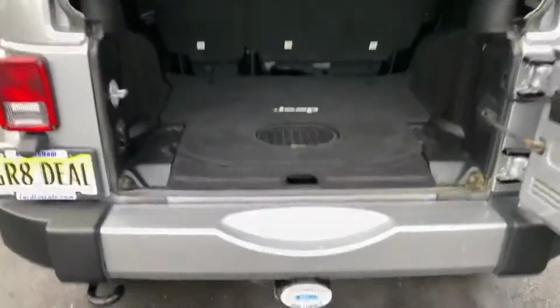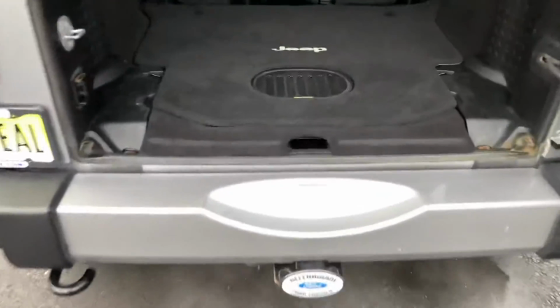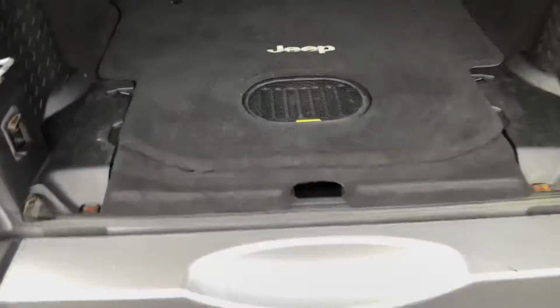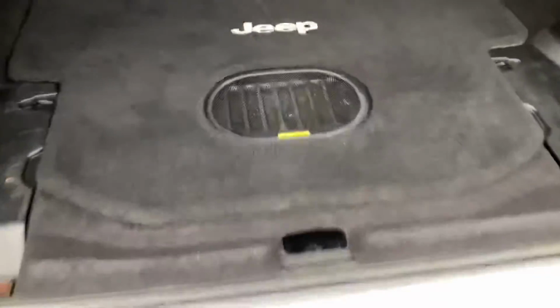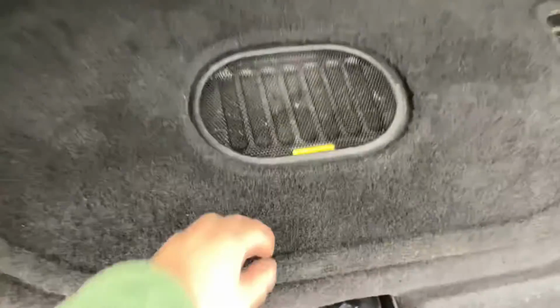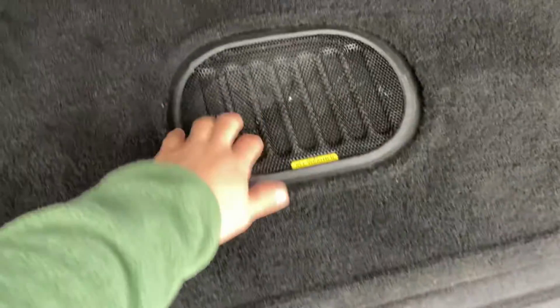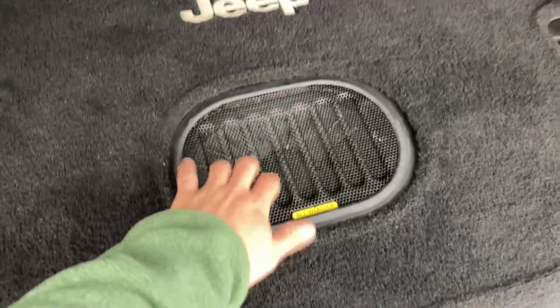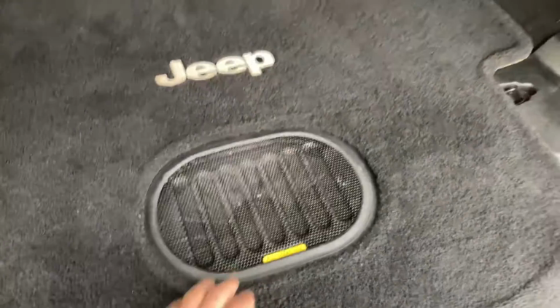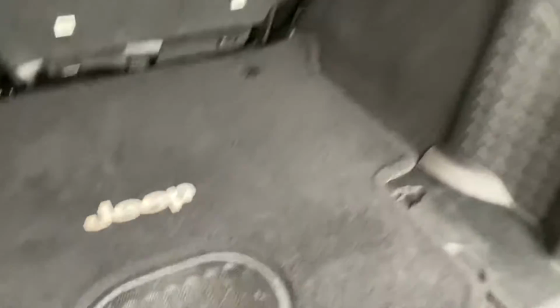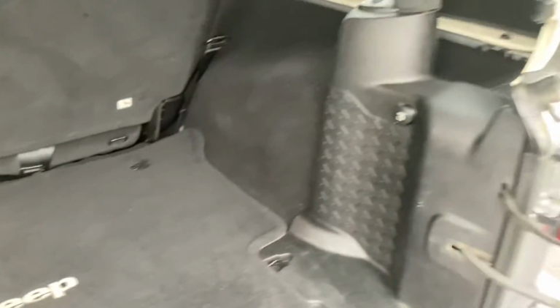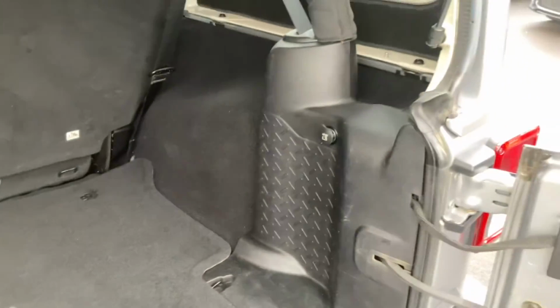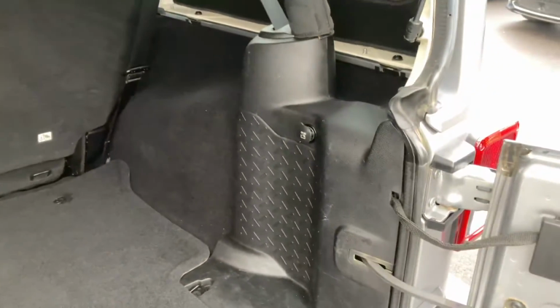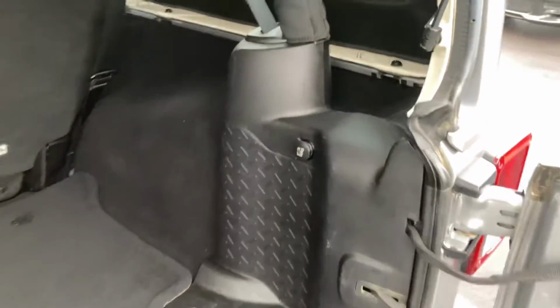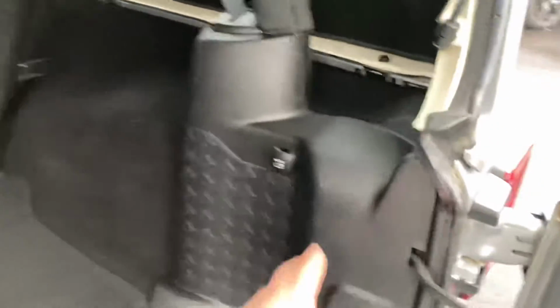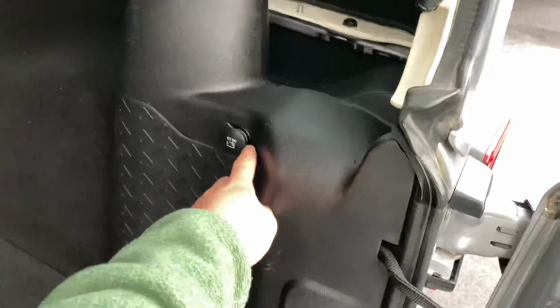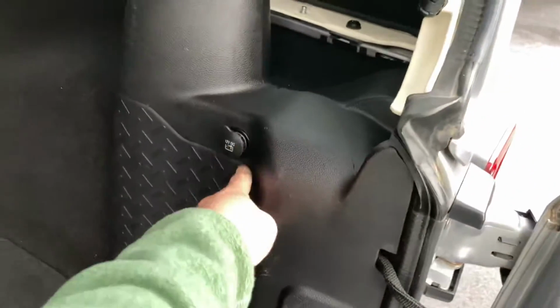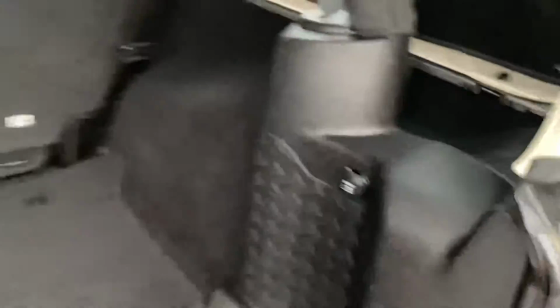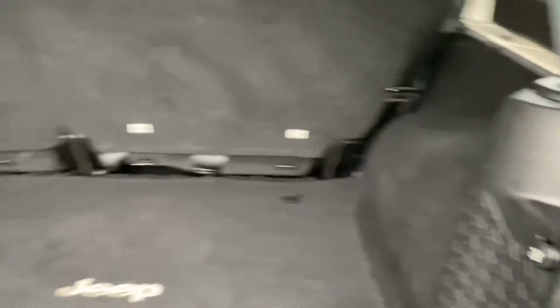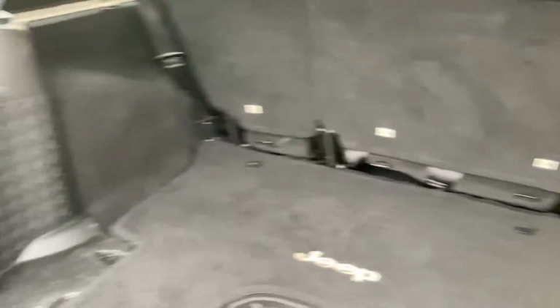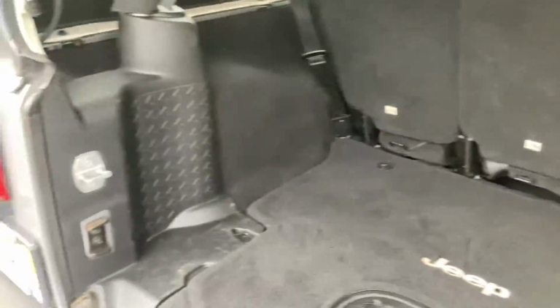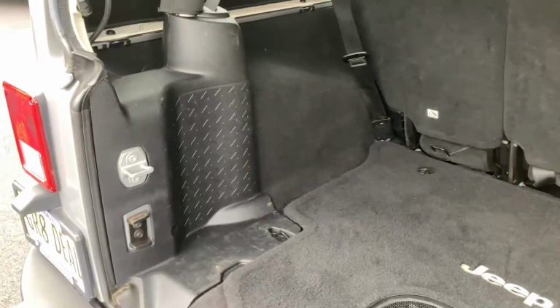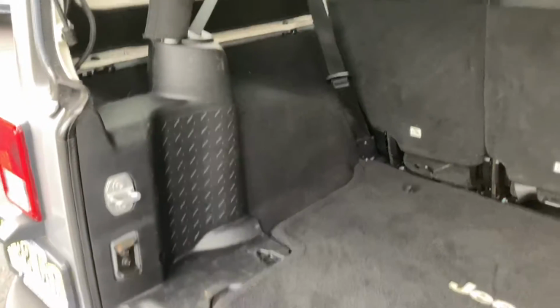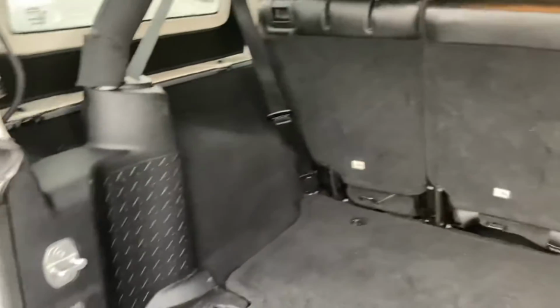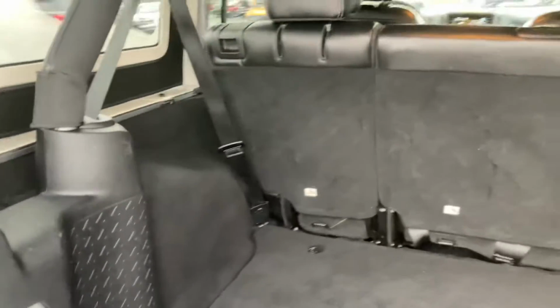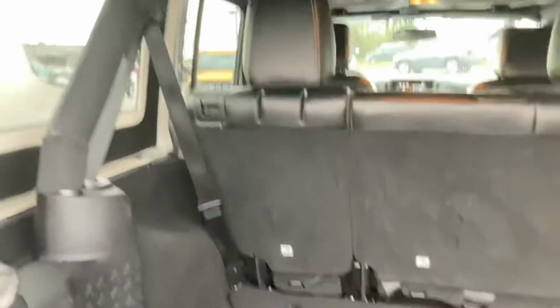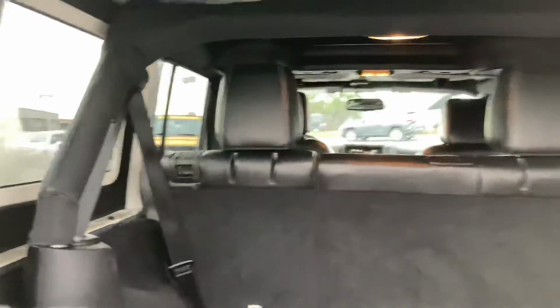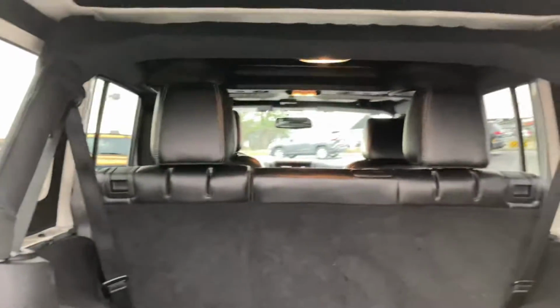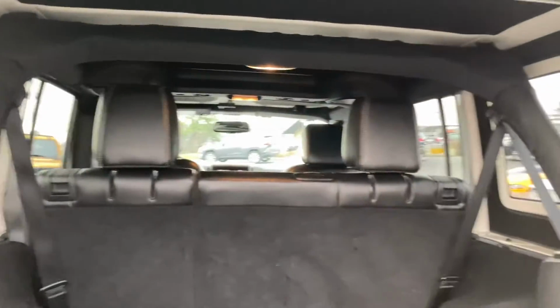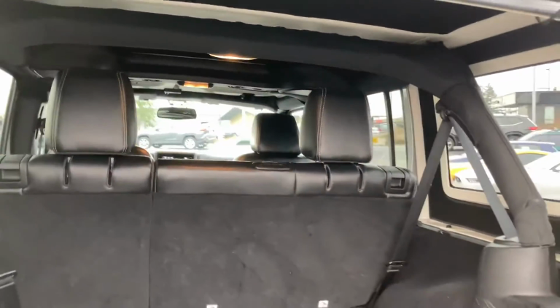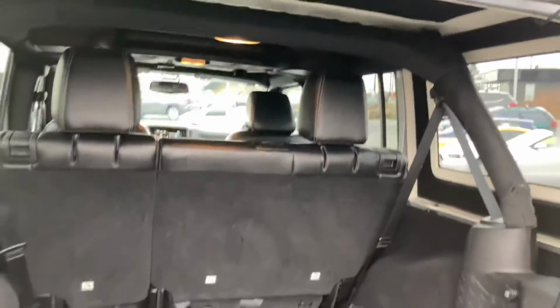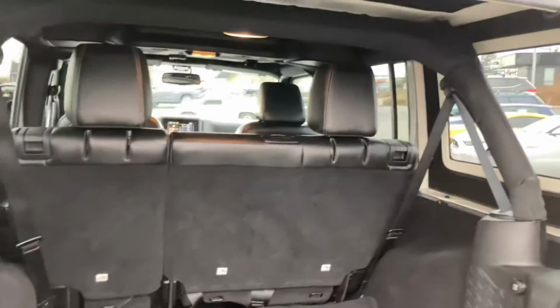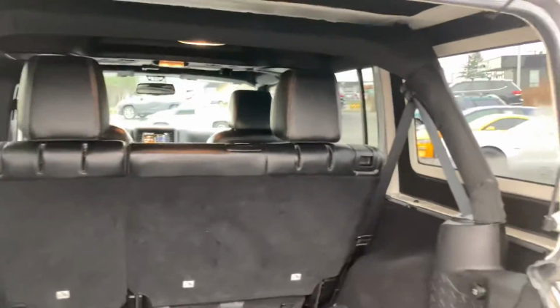I believe this is a subwoofer down here, 12 volt outlets, and just got the removable hardtop.